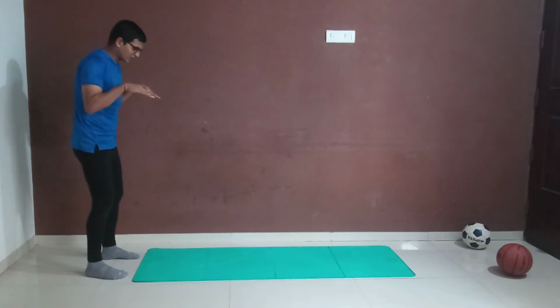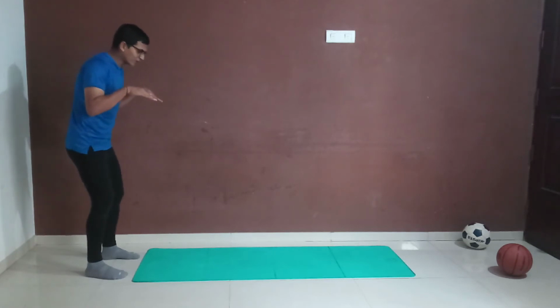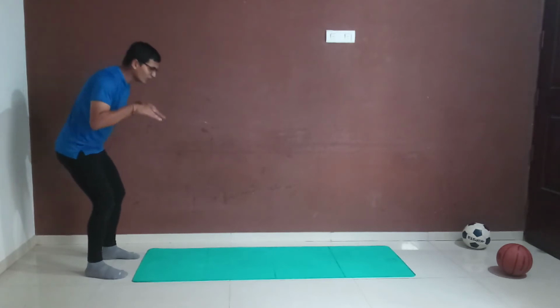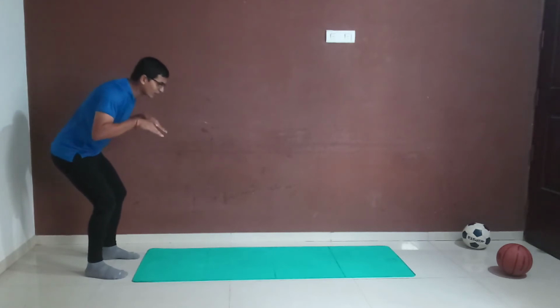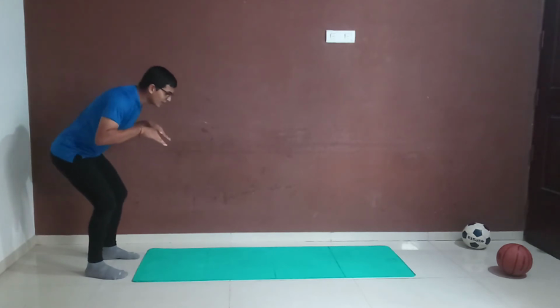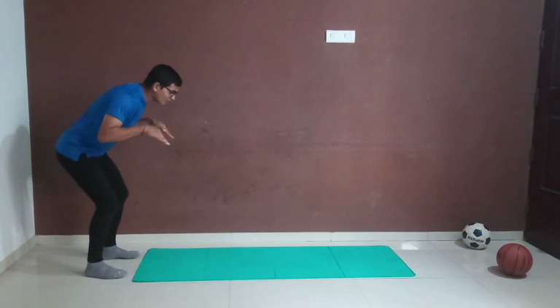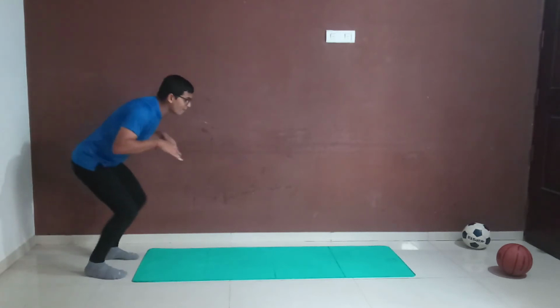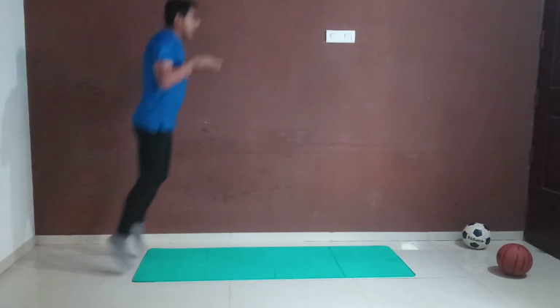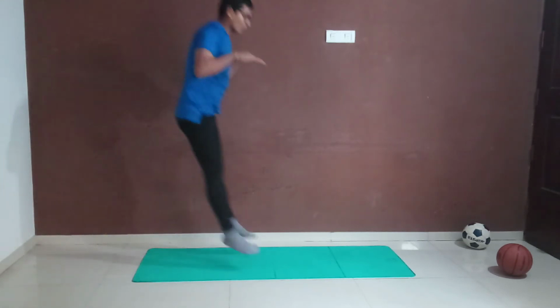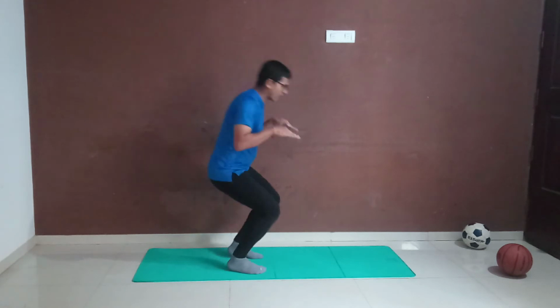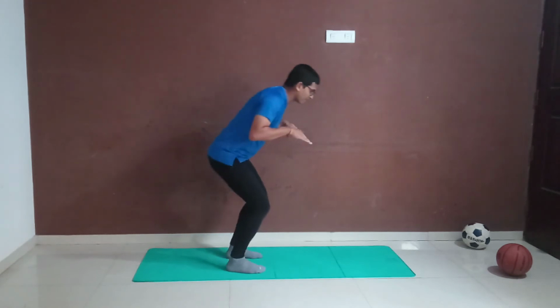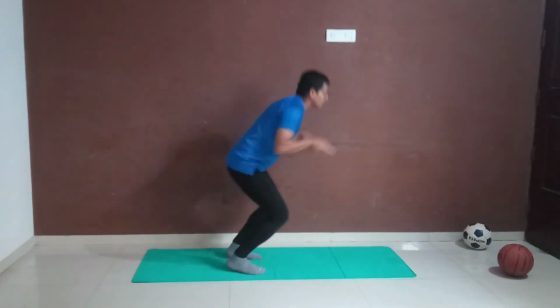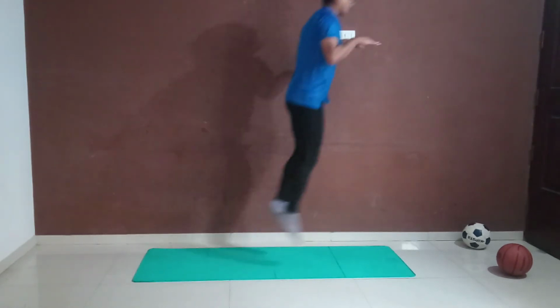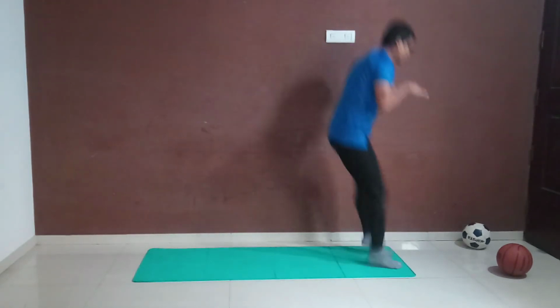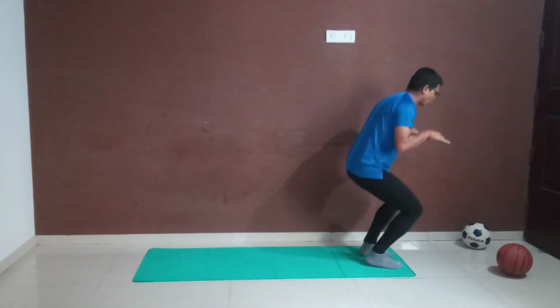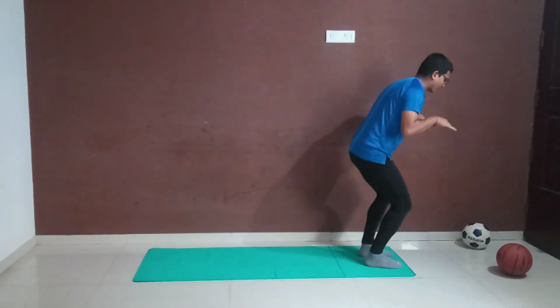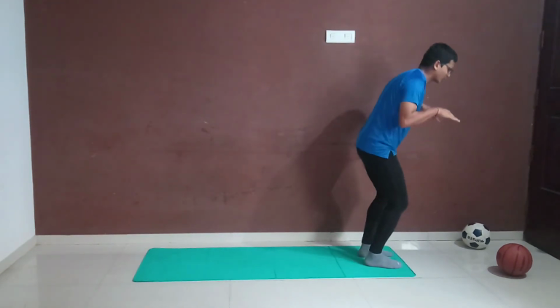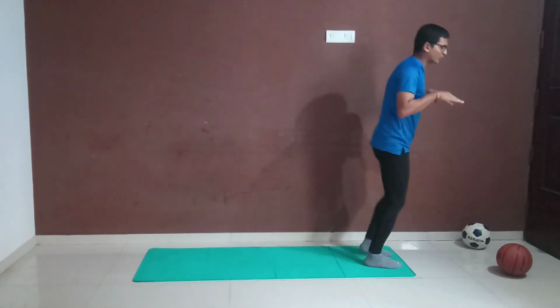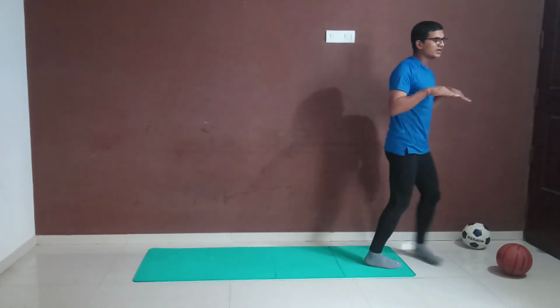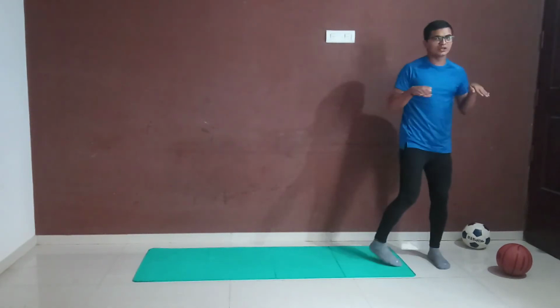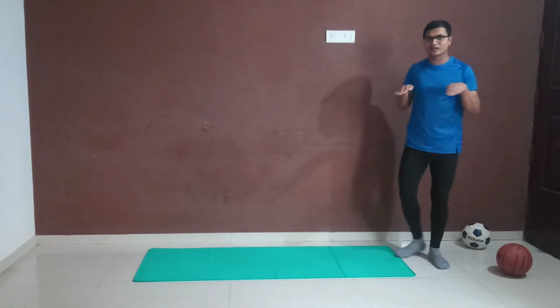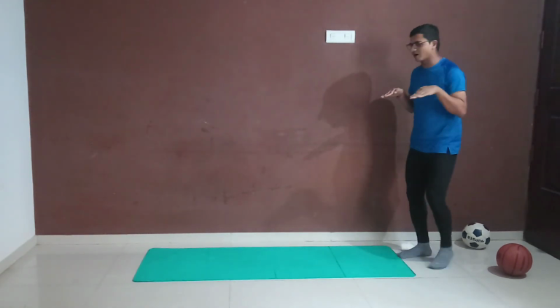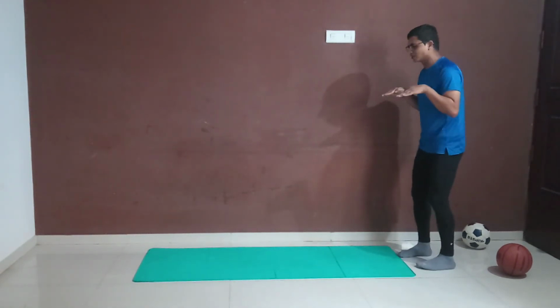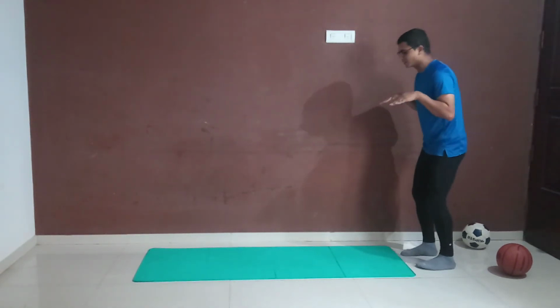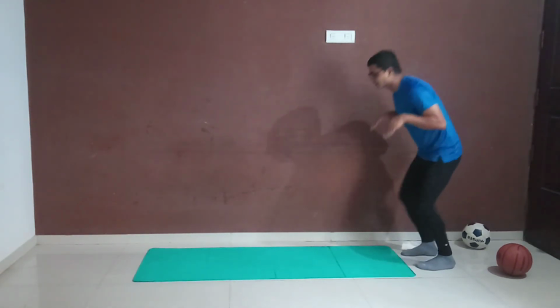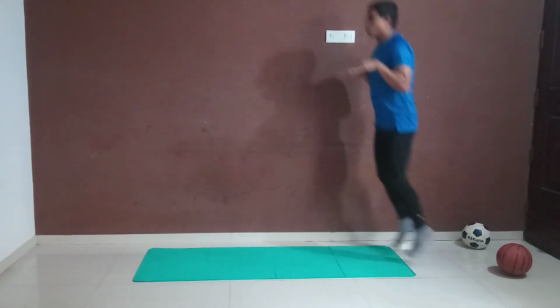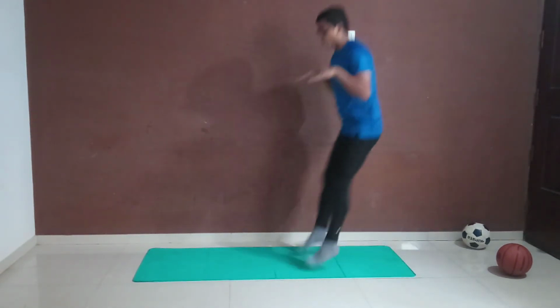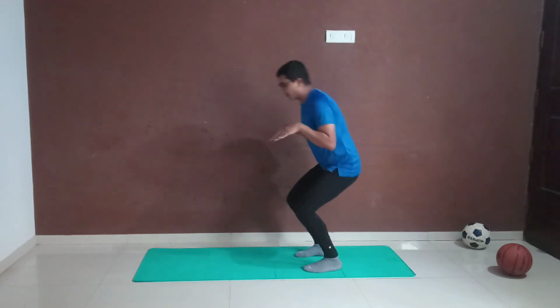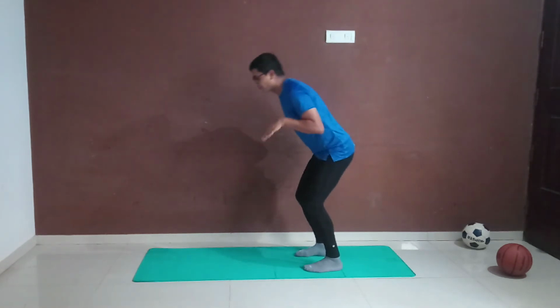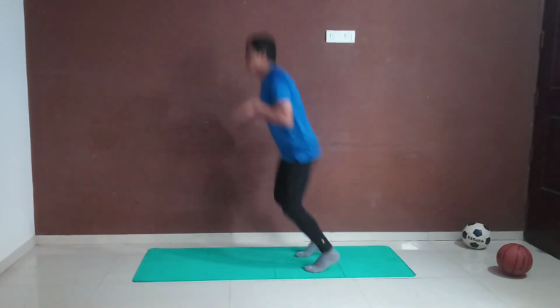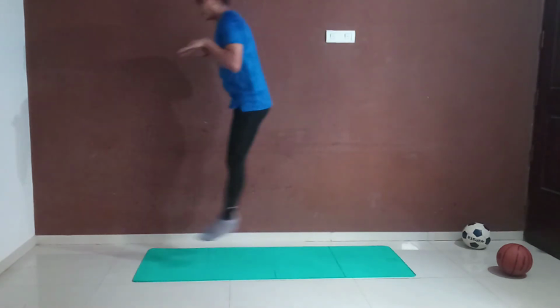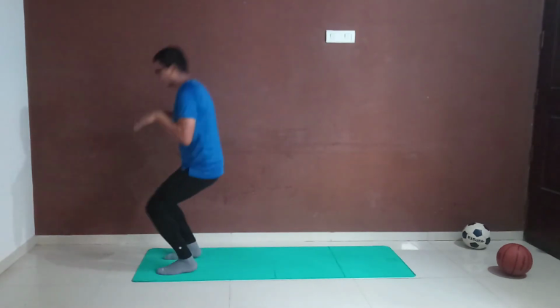You have to jump high — one, two. Very good! You can turn around — yes — one, two.